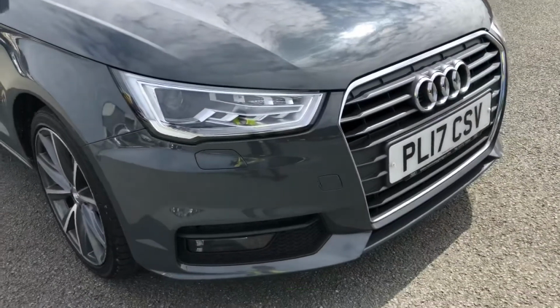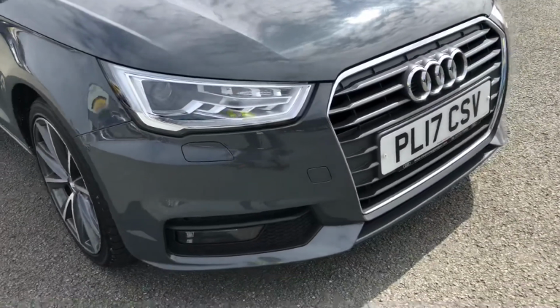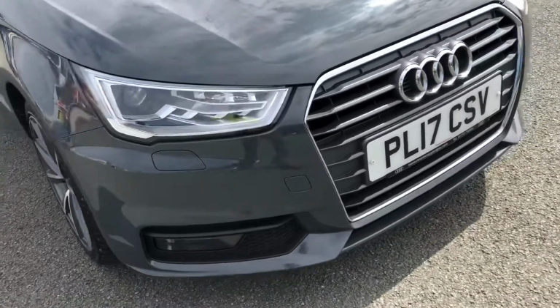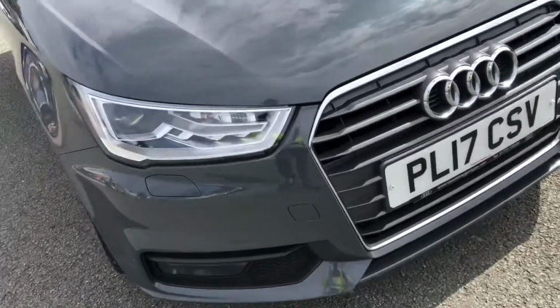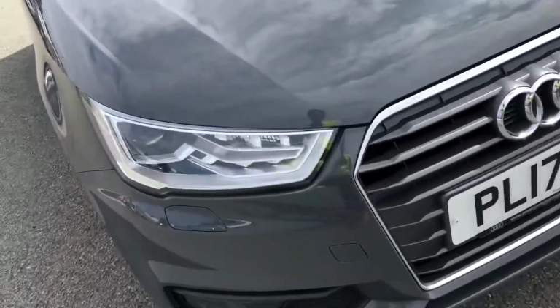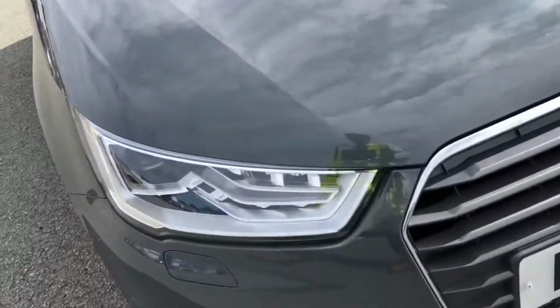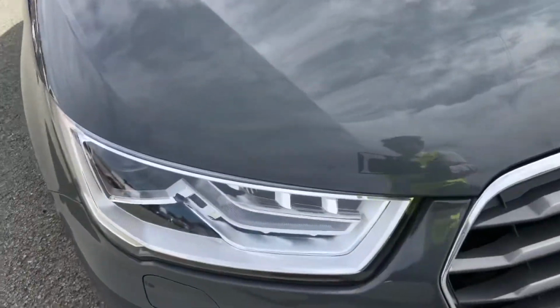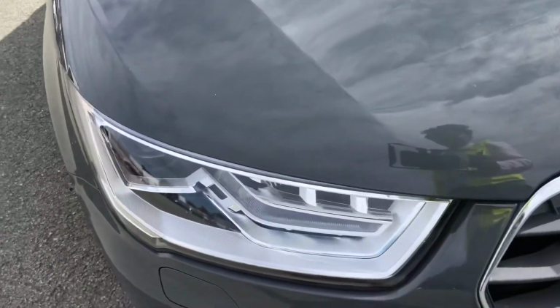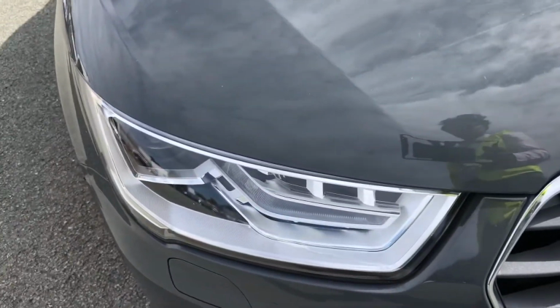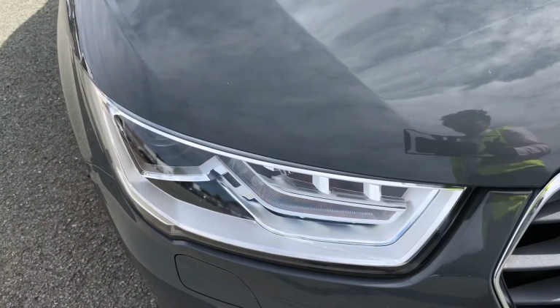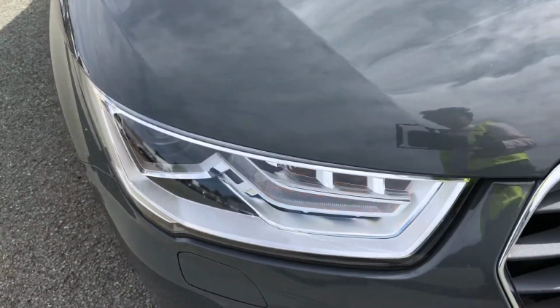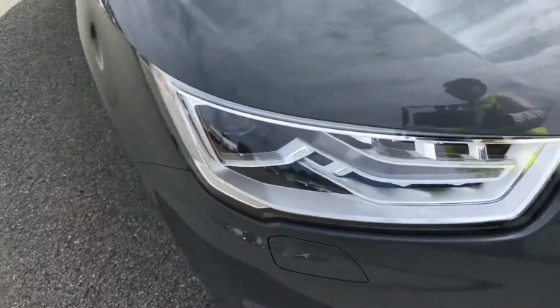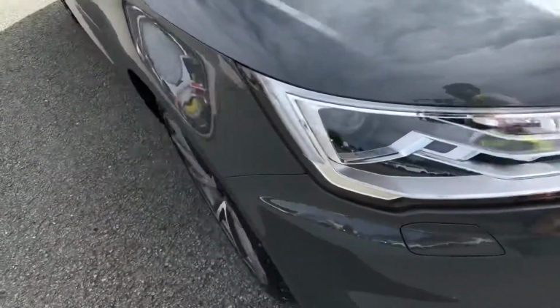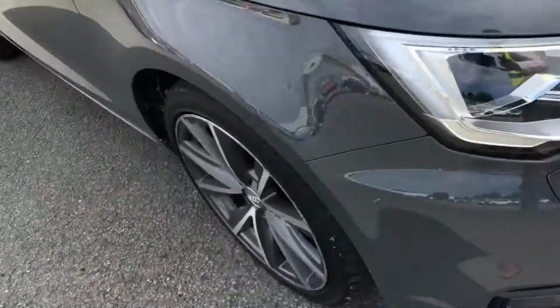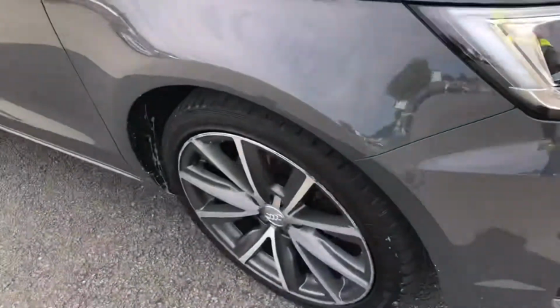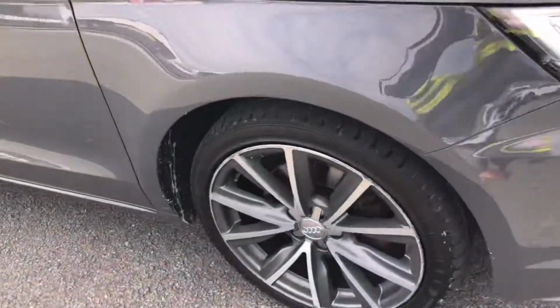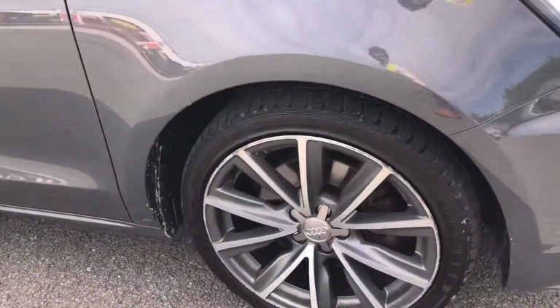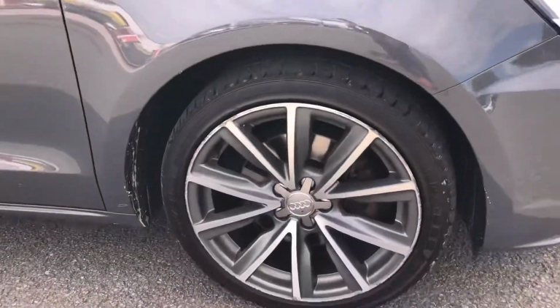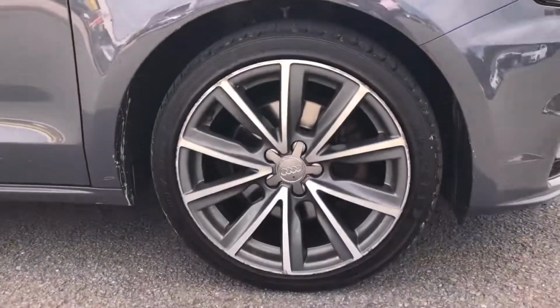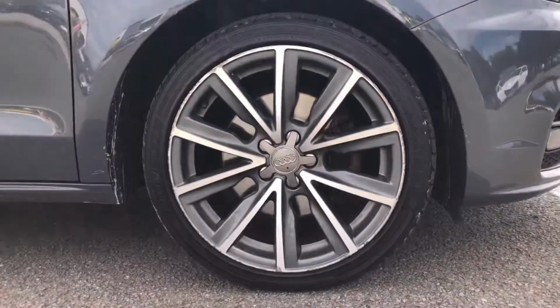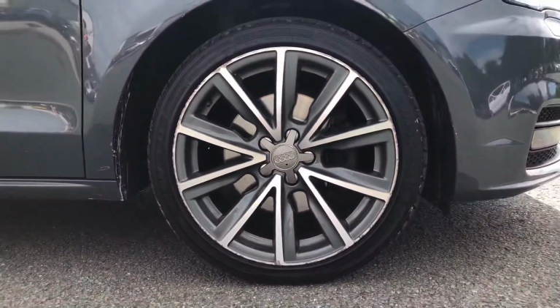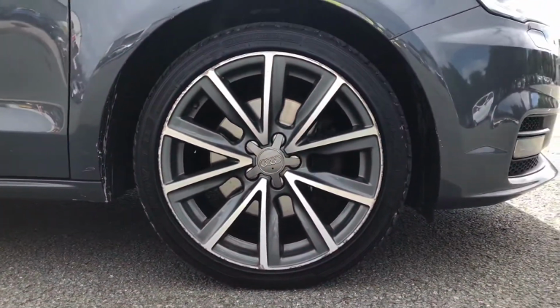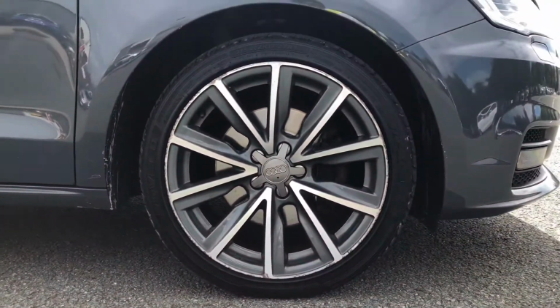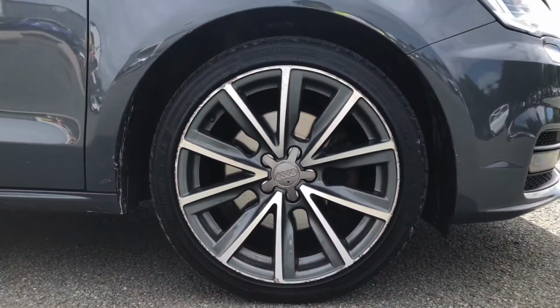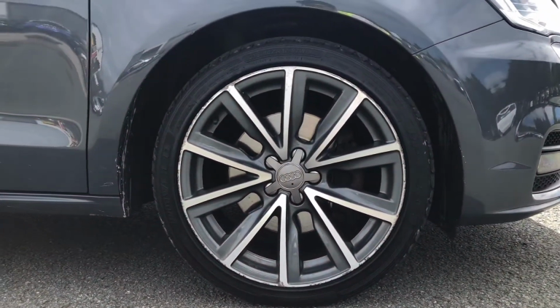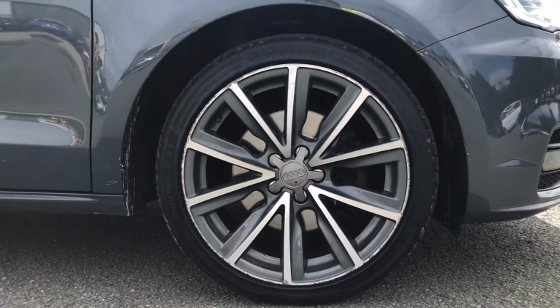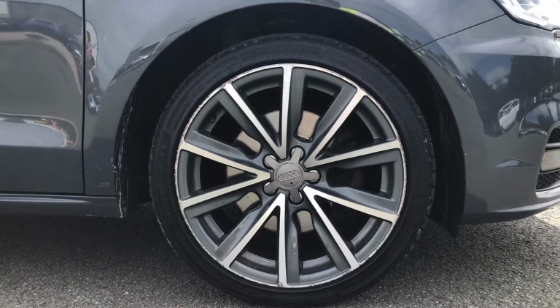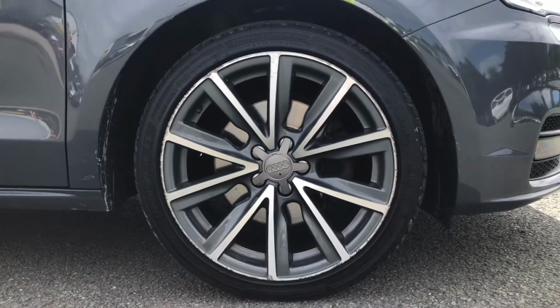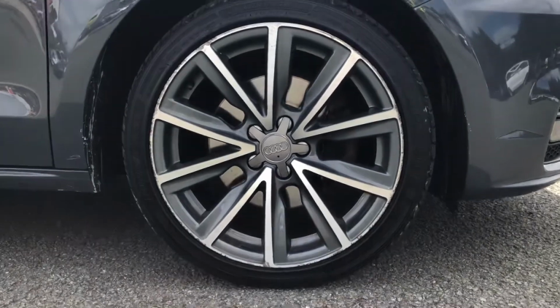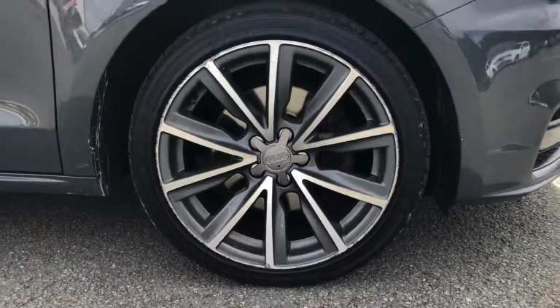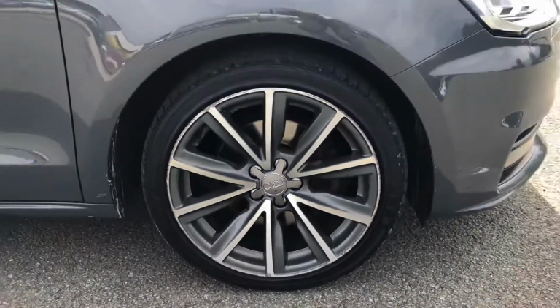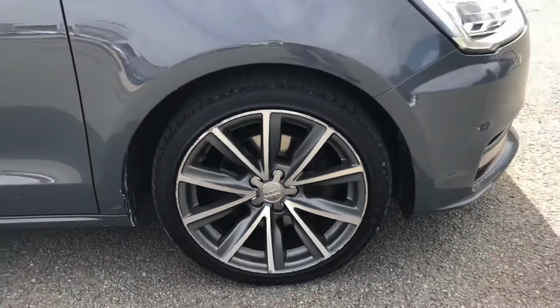We also have the optional Xenon Plus headlights, providing high-quality illumination. Moving around the side, we have the optional 17-inch 5-spoke bi-coloured design alloy wheels, which look amazing and complement the stunning nano-grey paintwork perfectly.